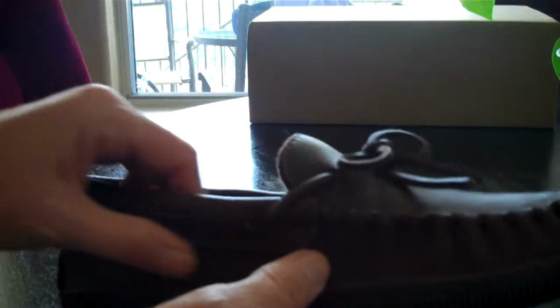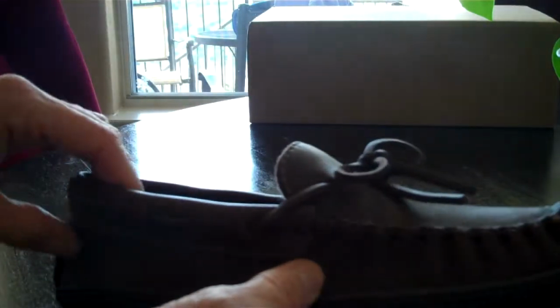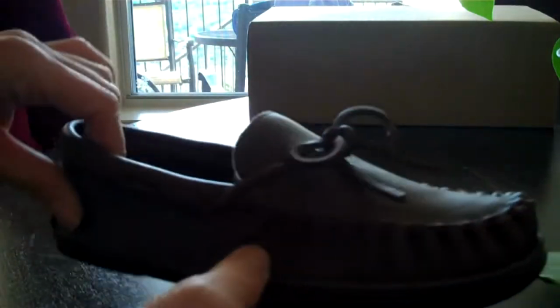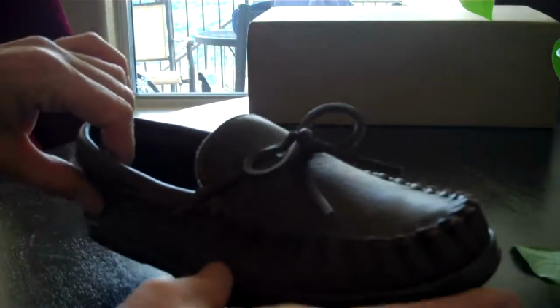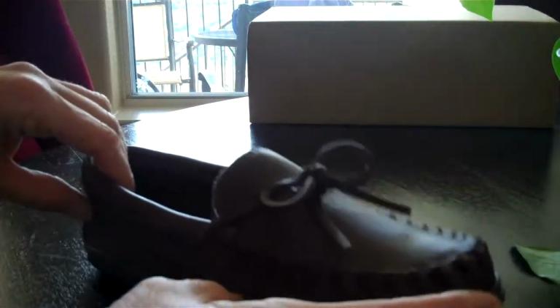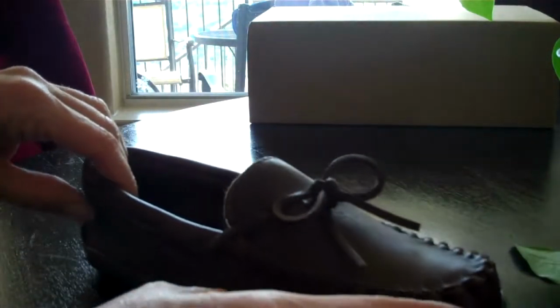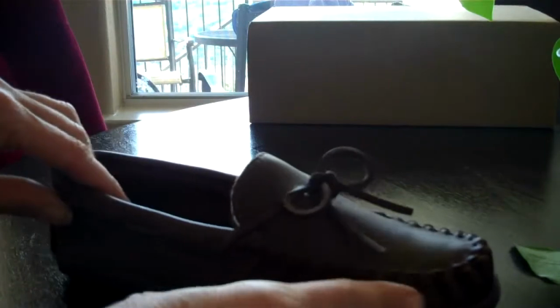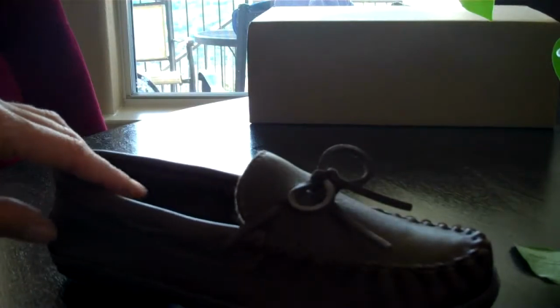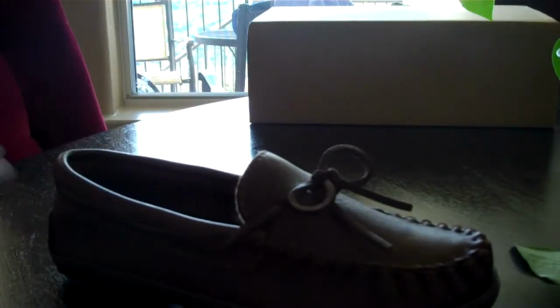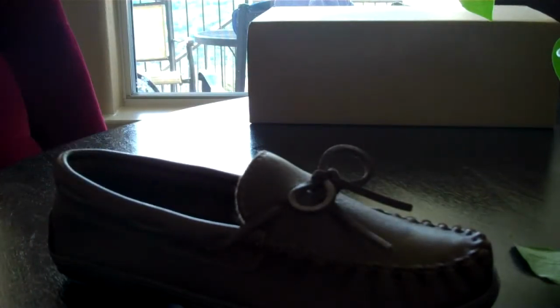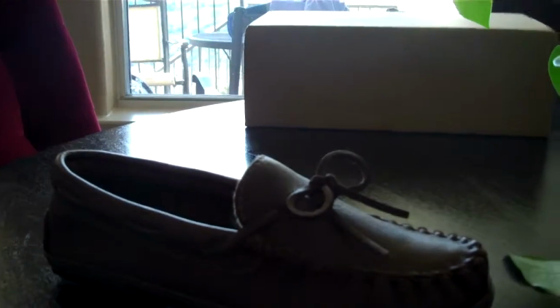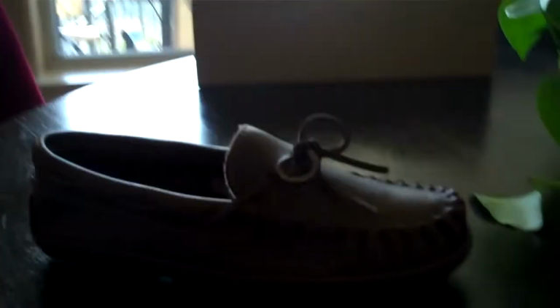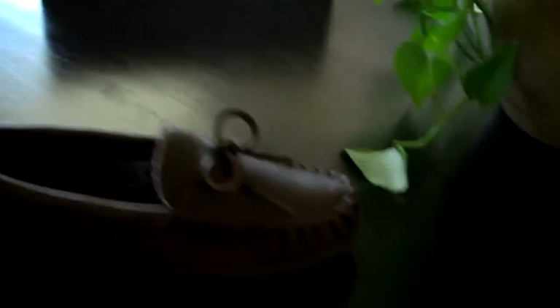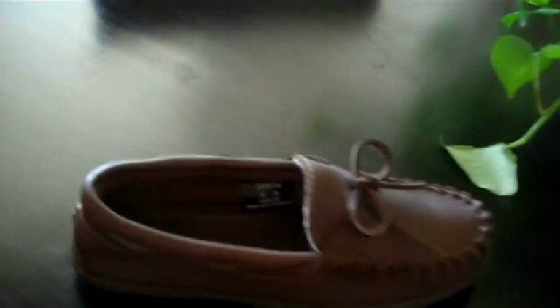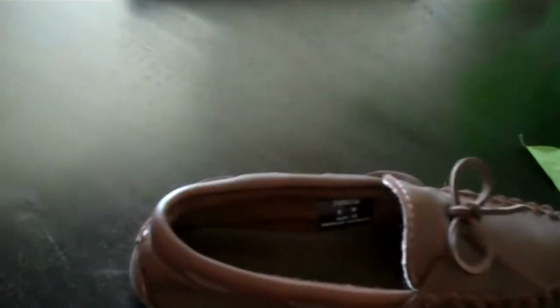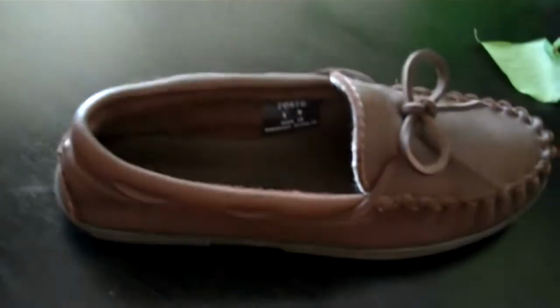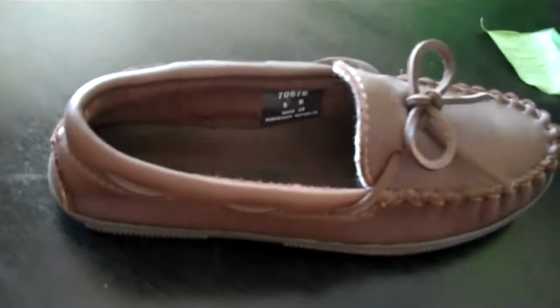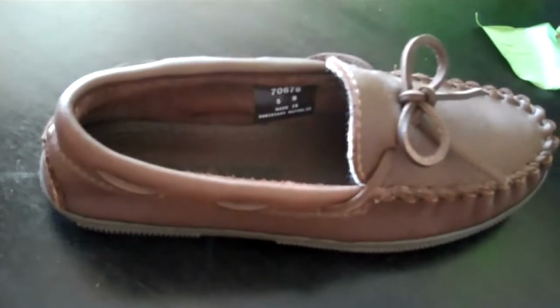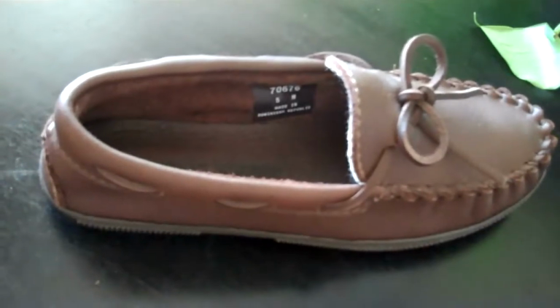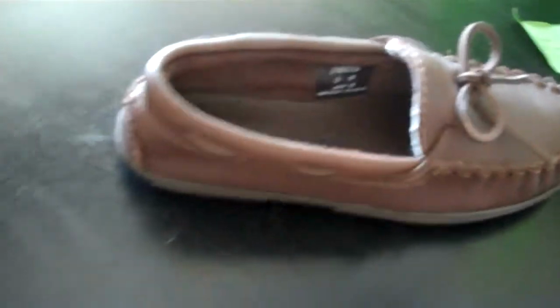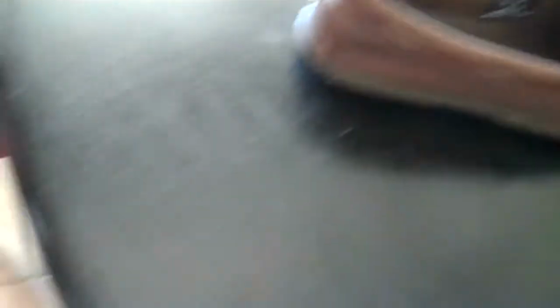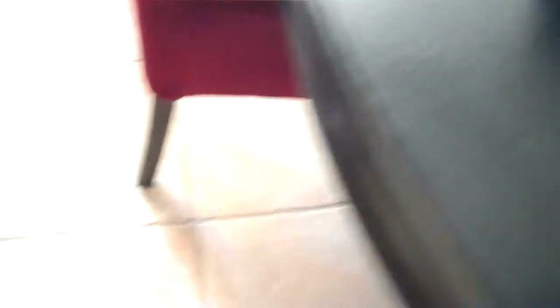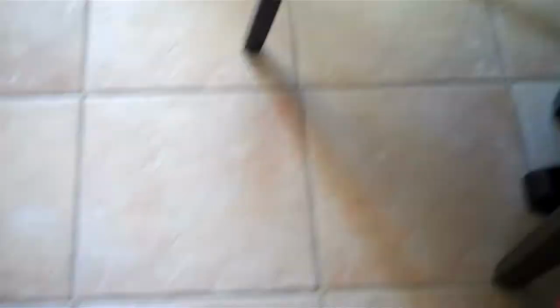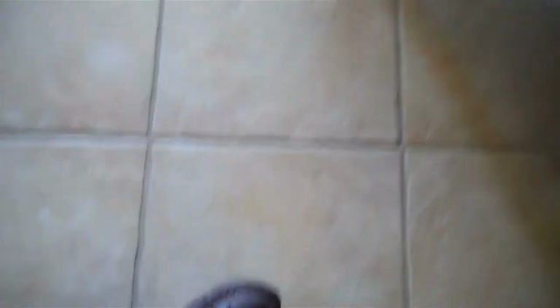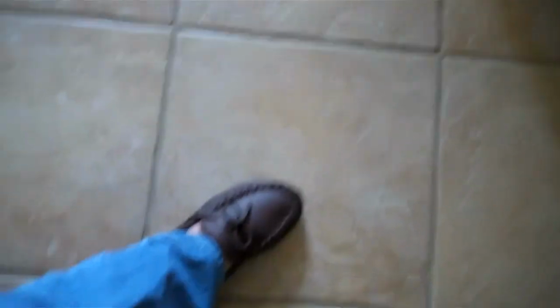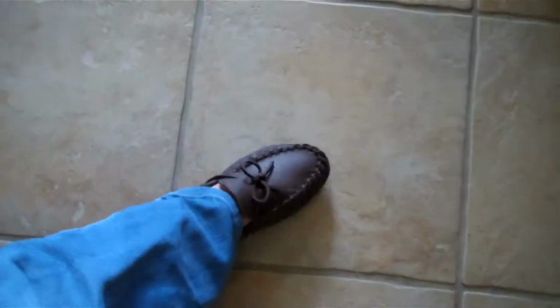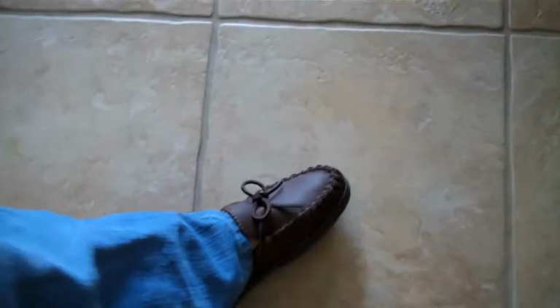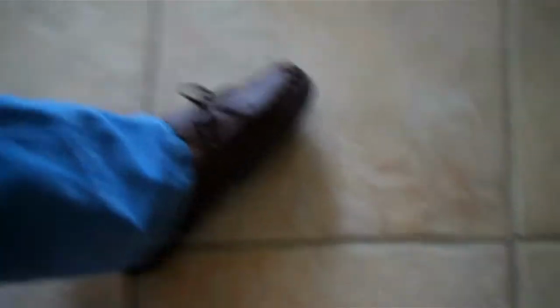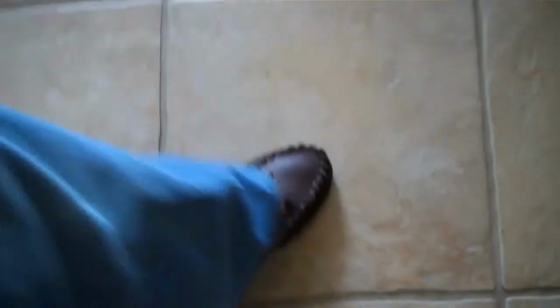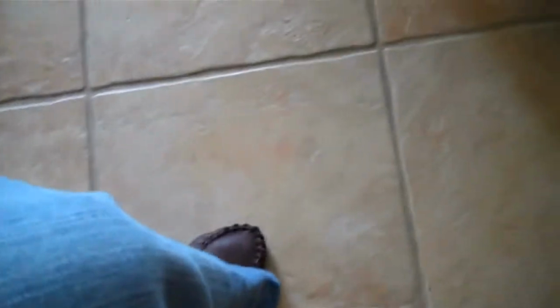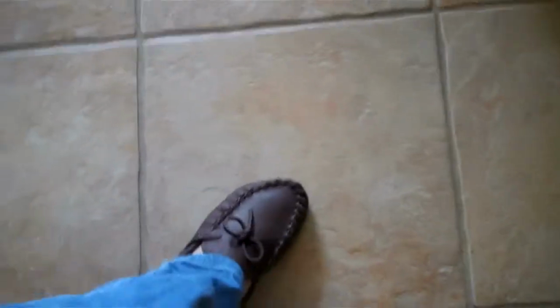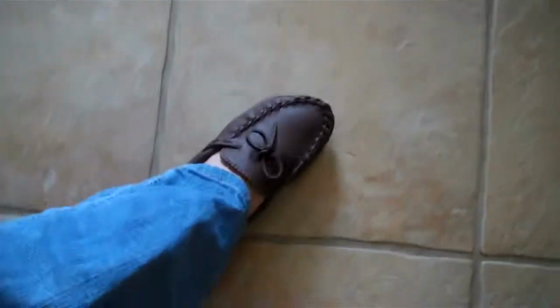Very, very lightweight. This is for year-round — nice, casual, very stylish. And this is how it looks on my foot. It'll go with anything.